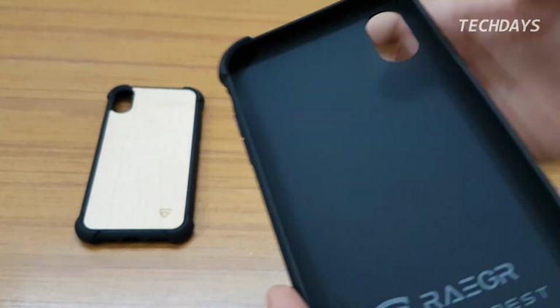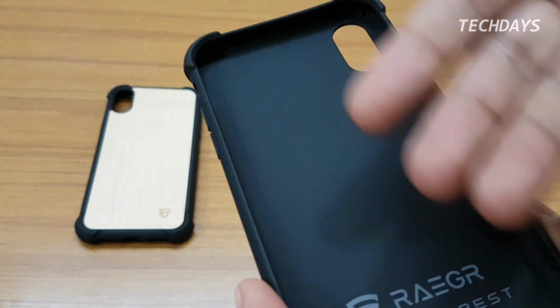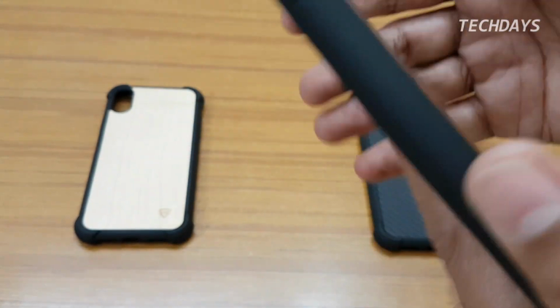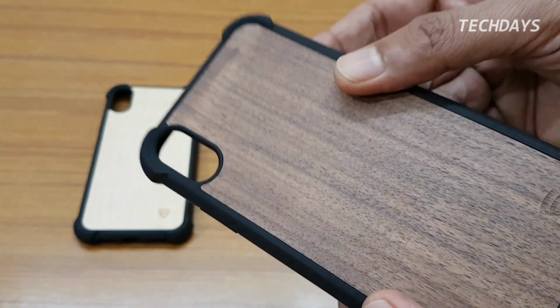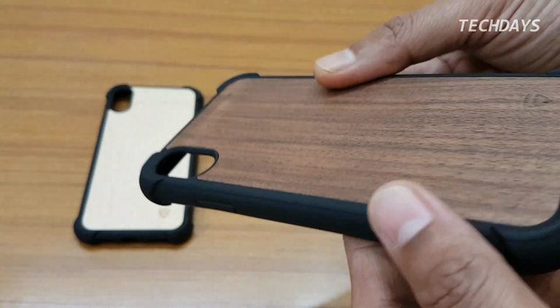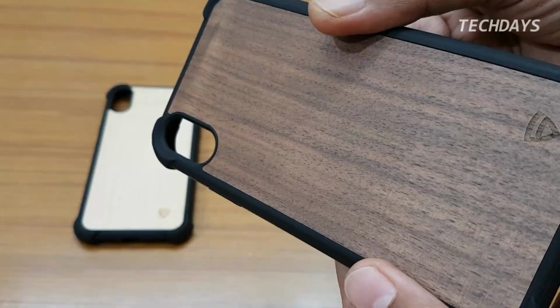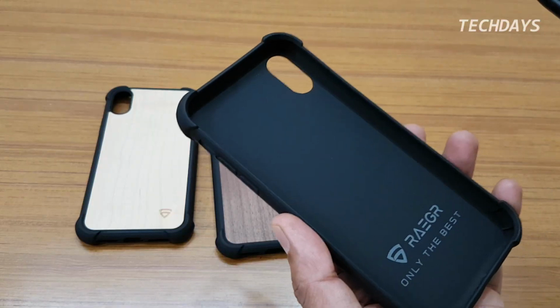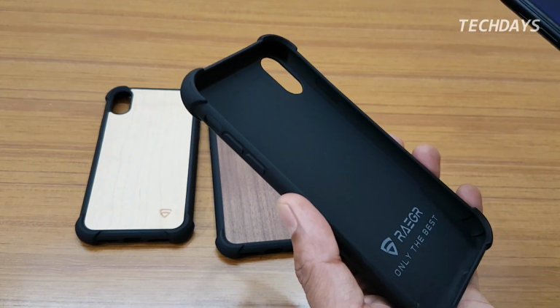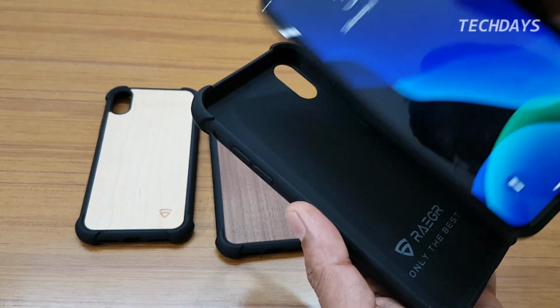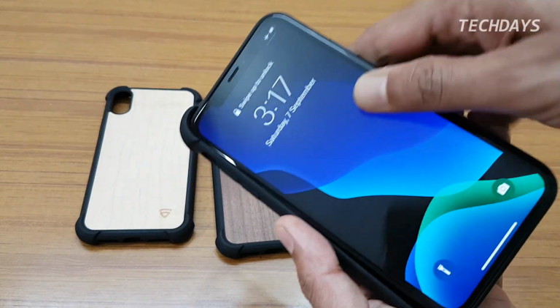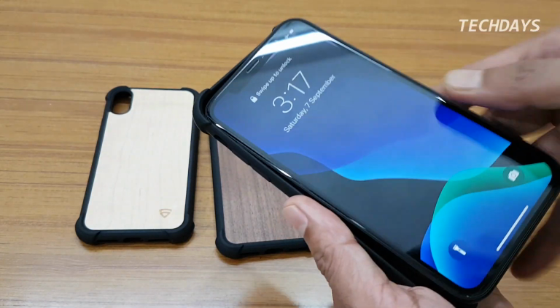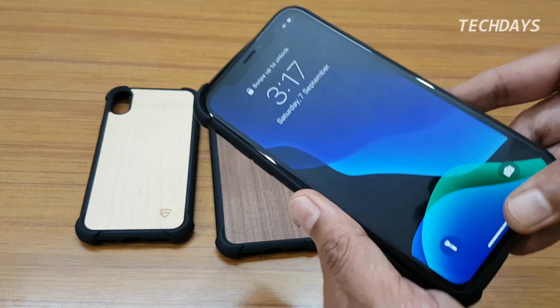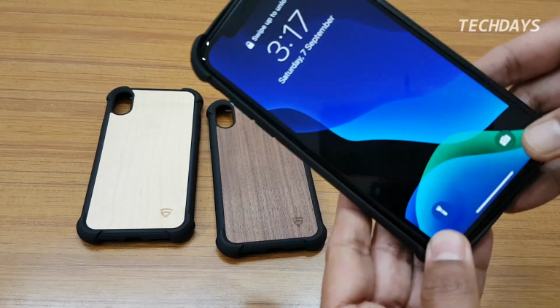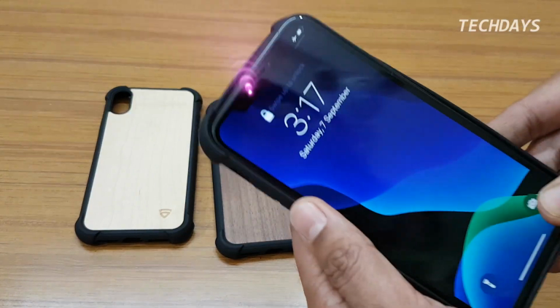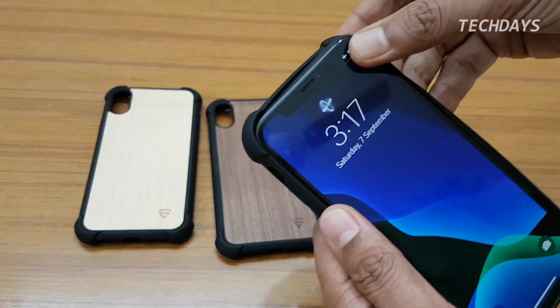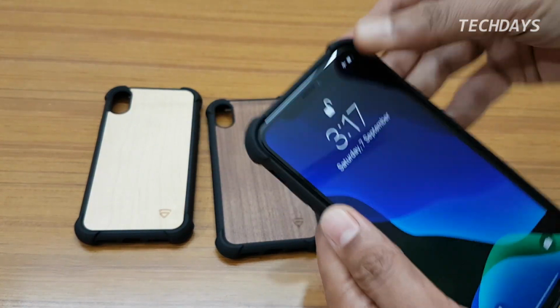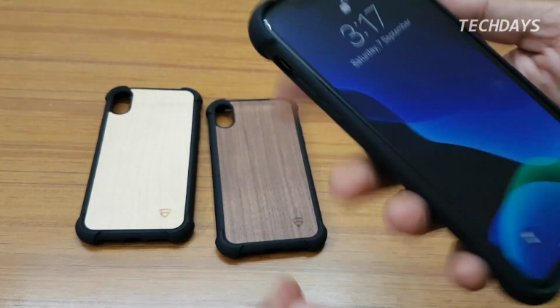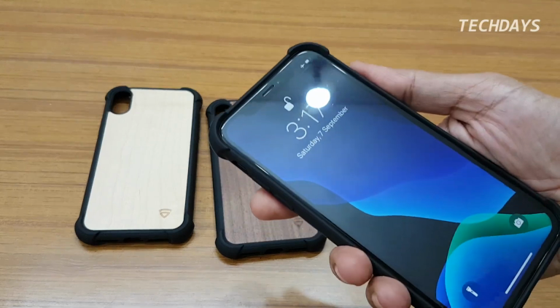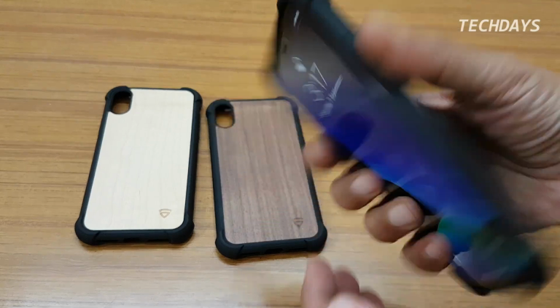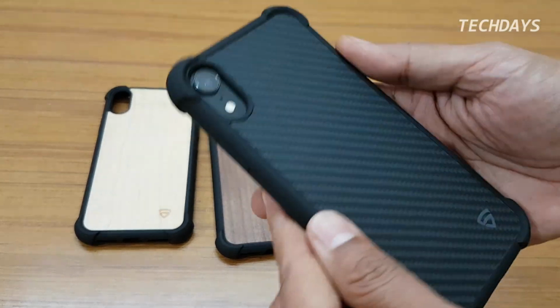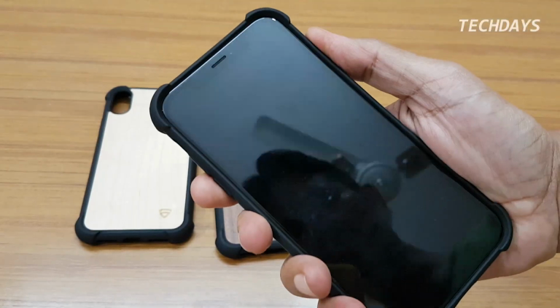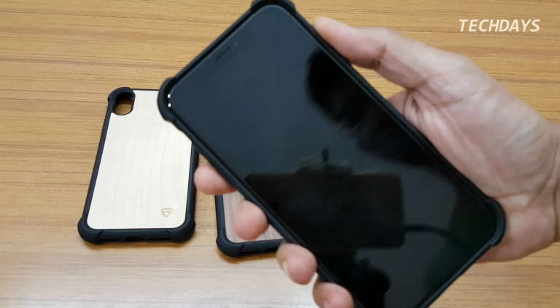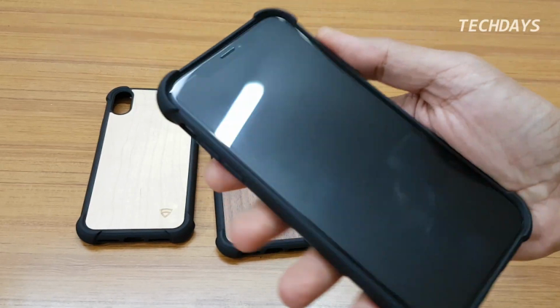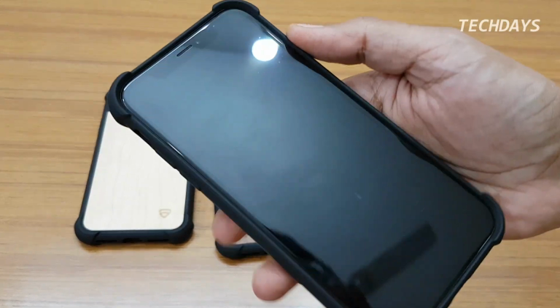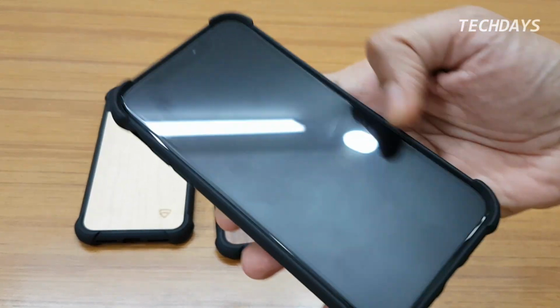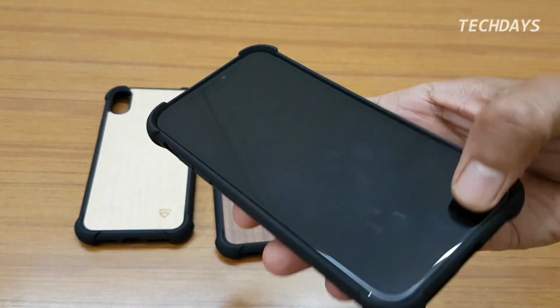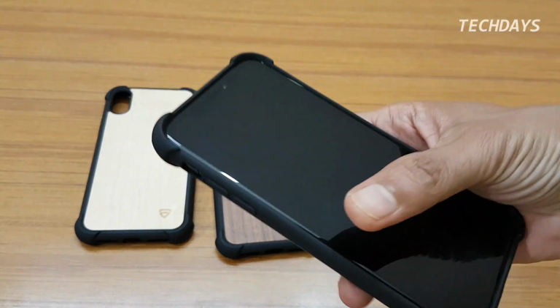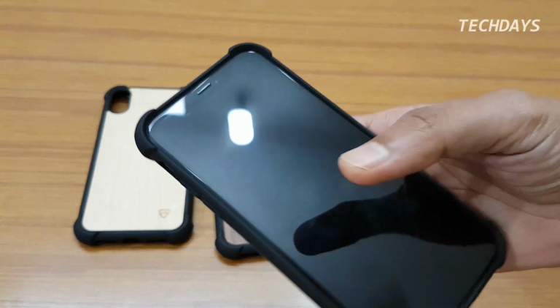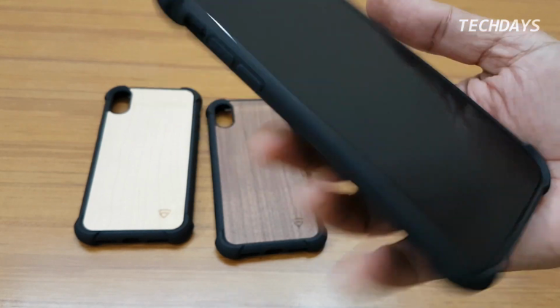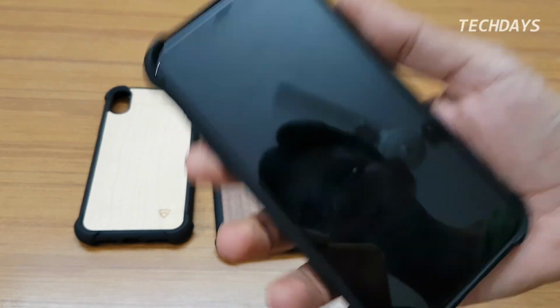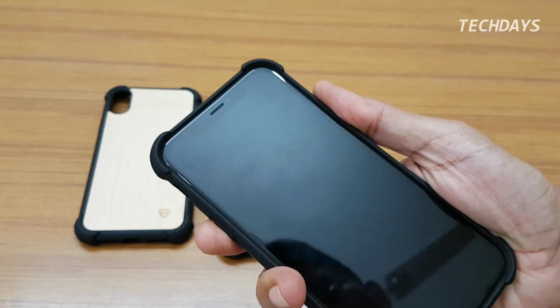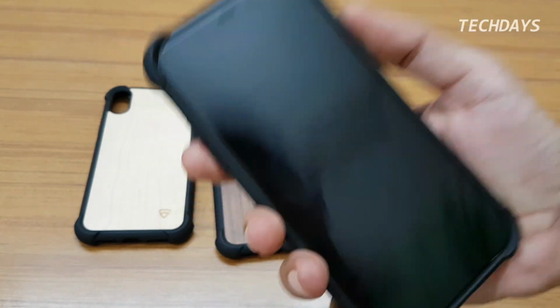The back panel of the case is easy to apply and remove. The fit is tight — you can see how well it fits.